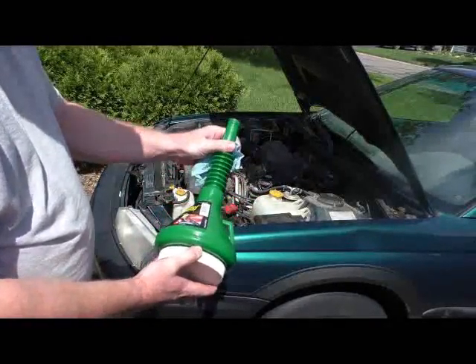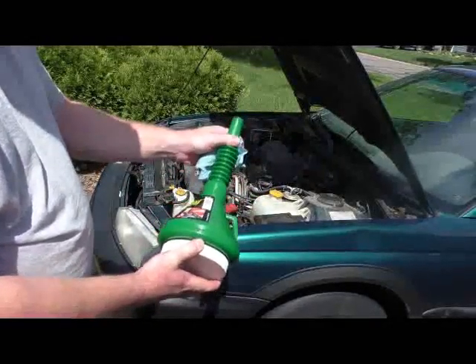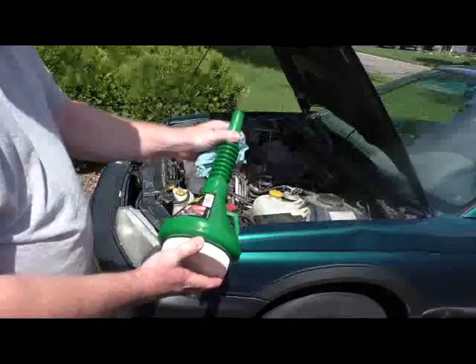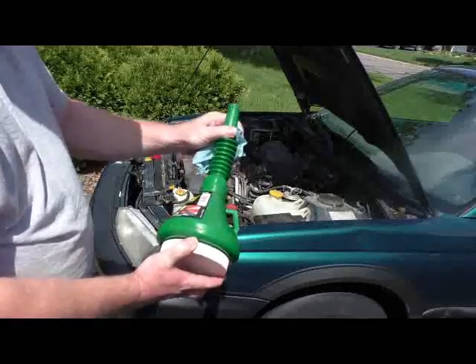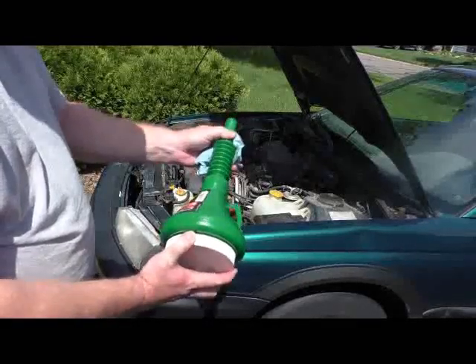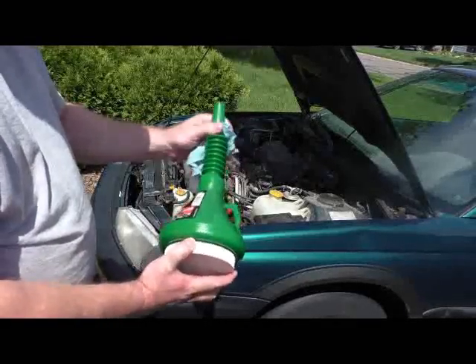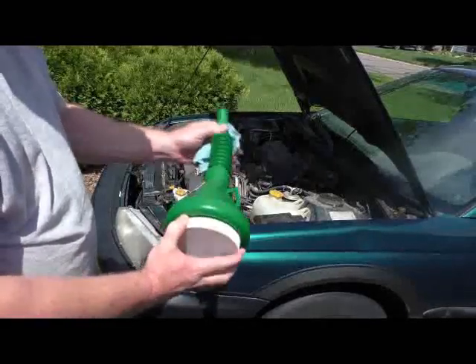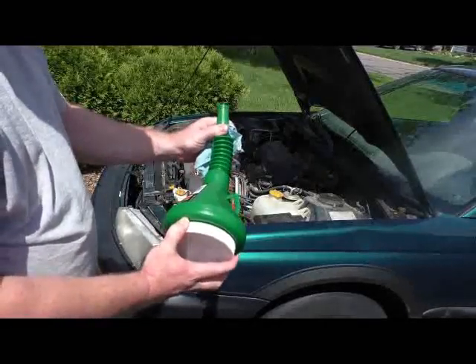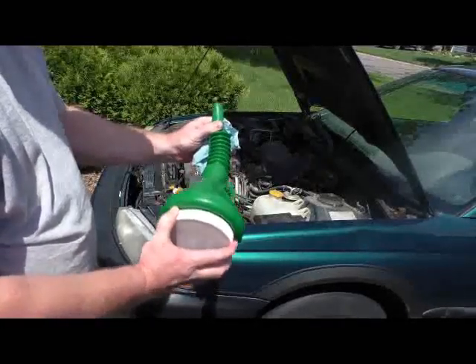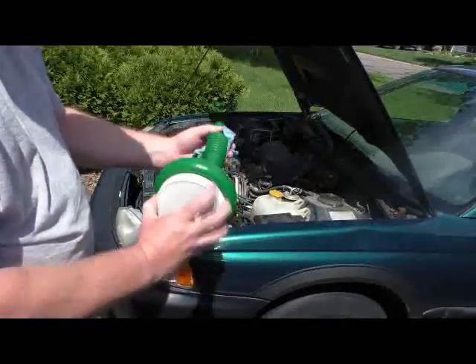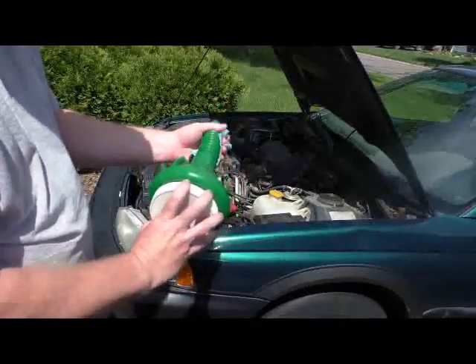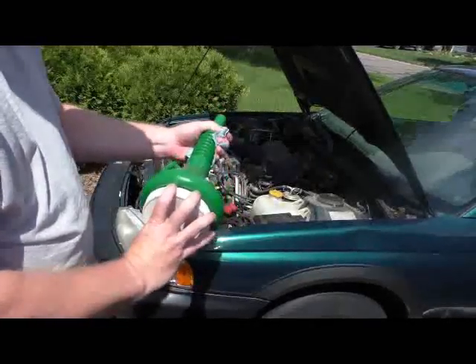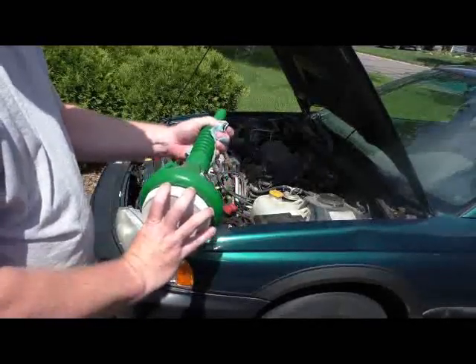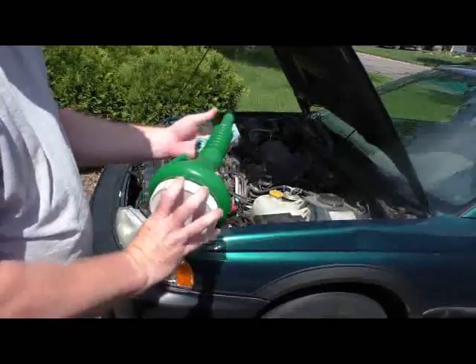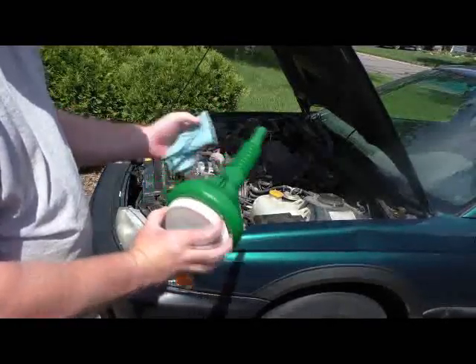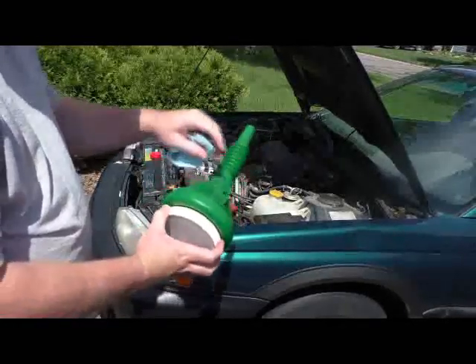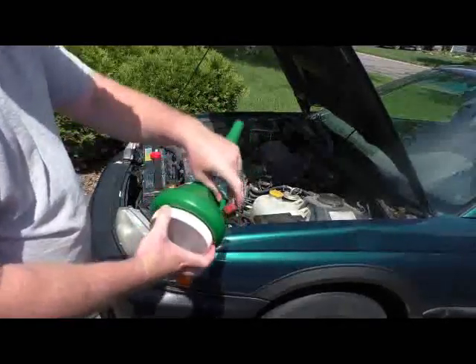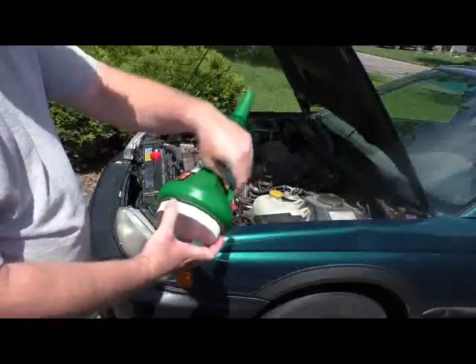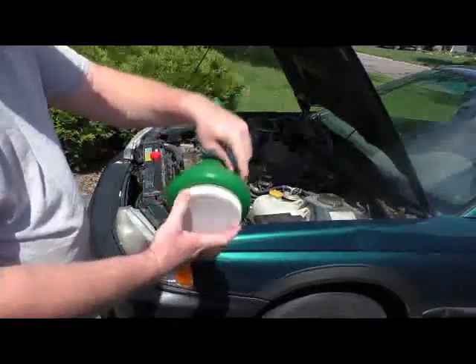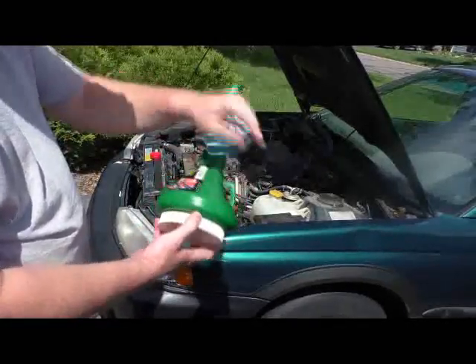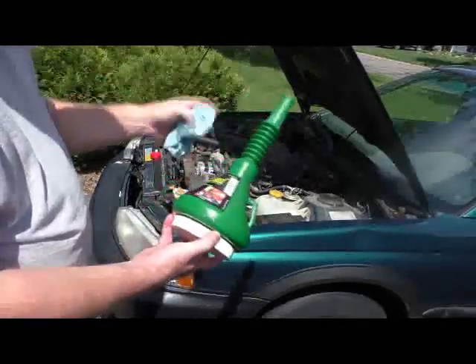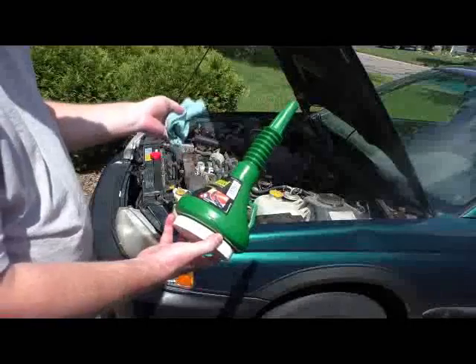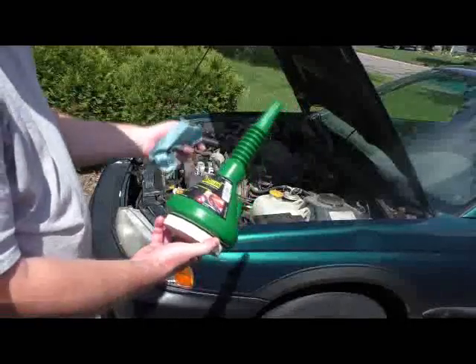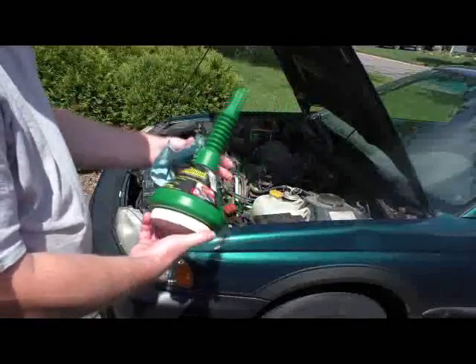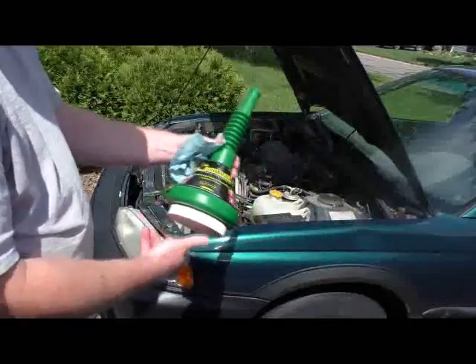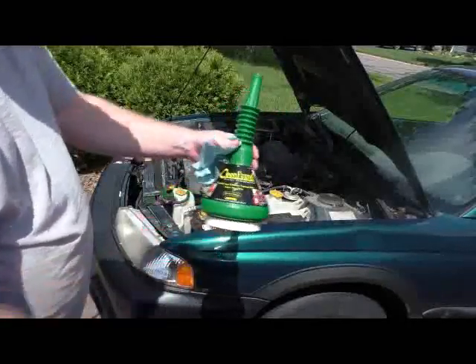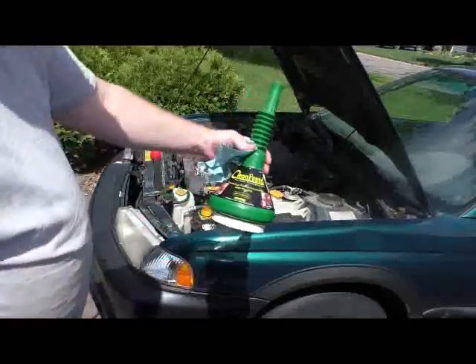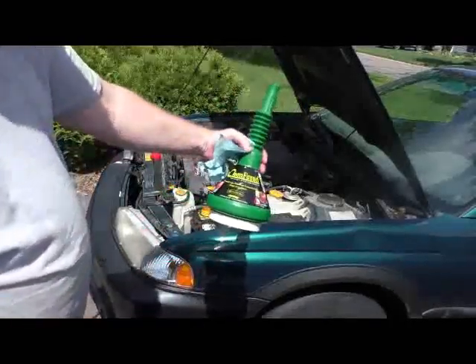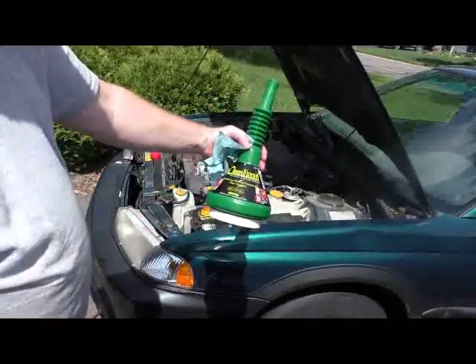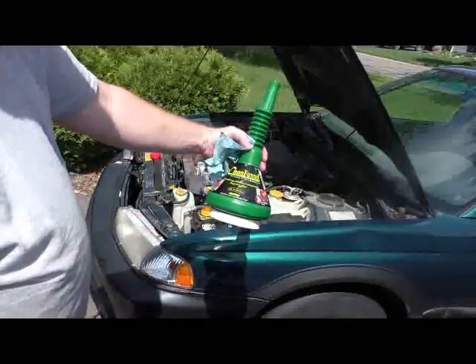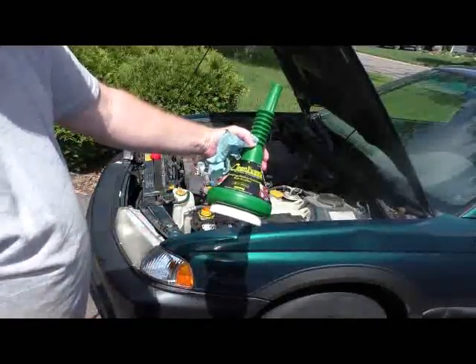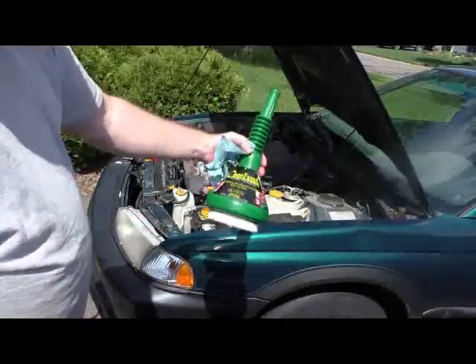Nice little flex spout — not really all that worthwhile, but whatever. A little hook to hang it up. So anyway, Clean Funnel. Like it.